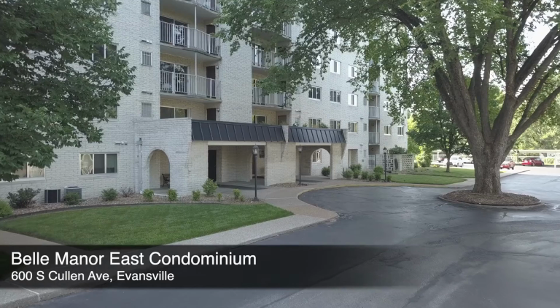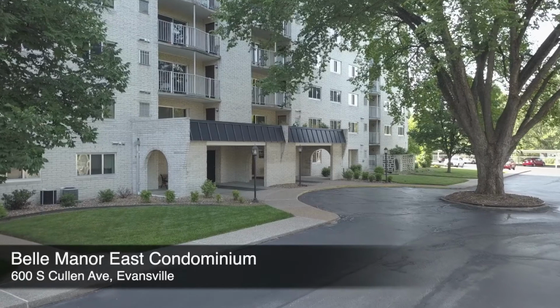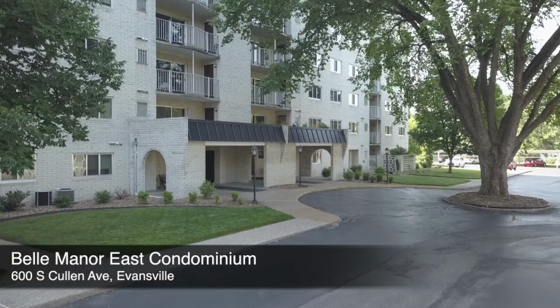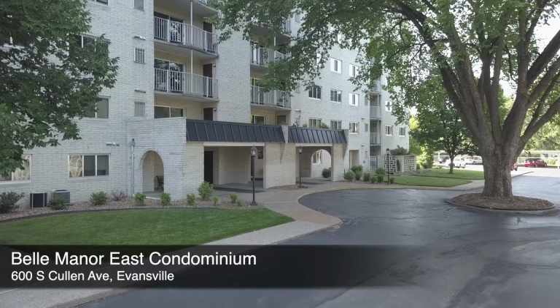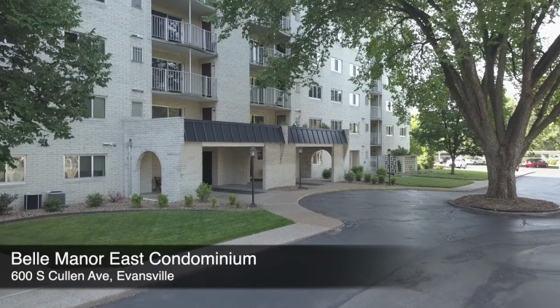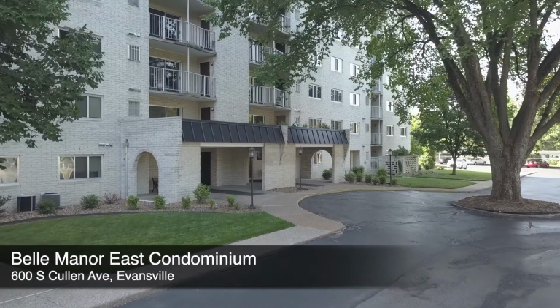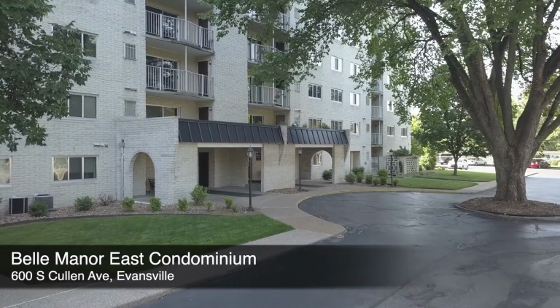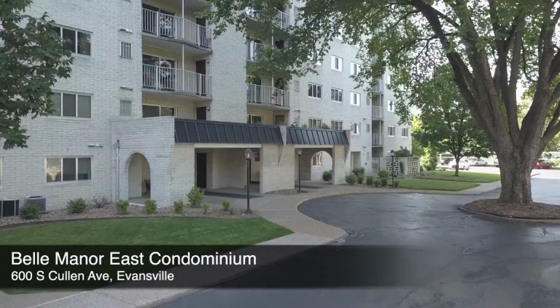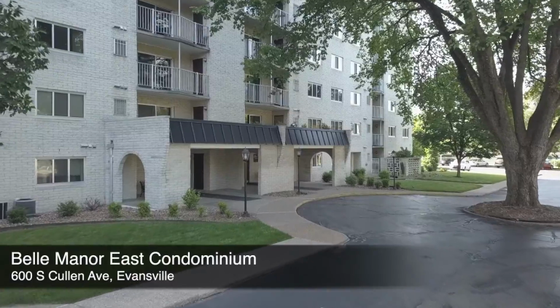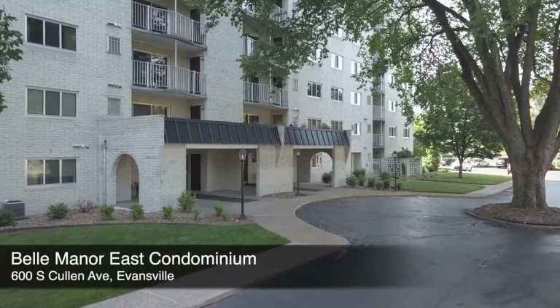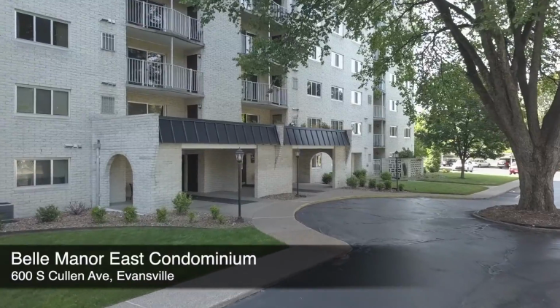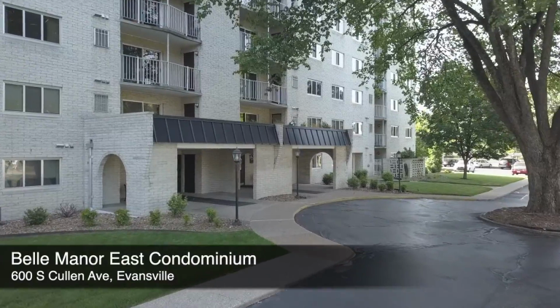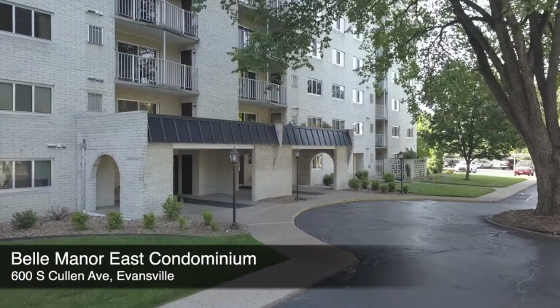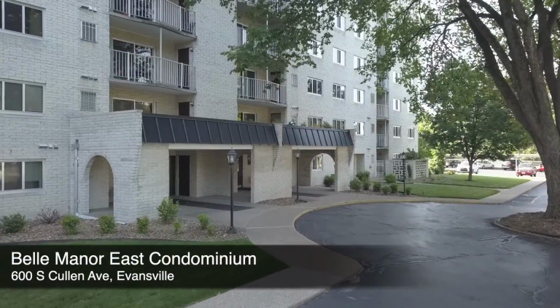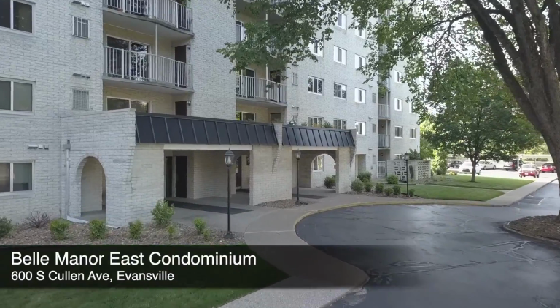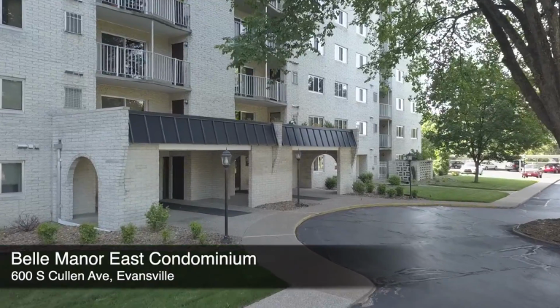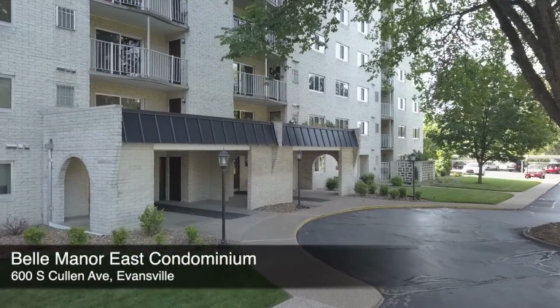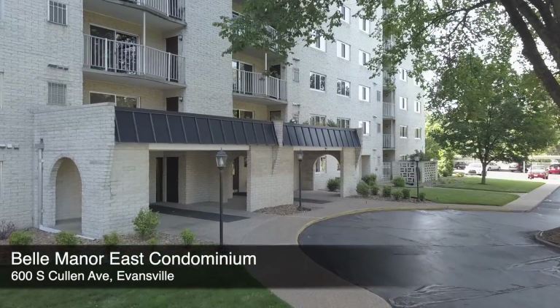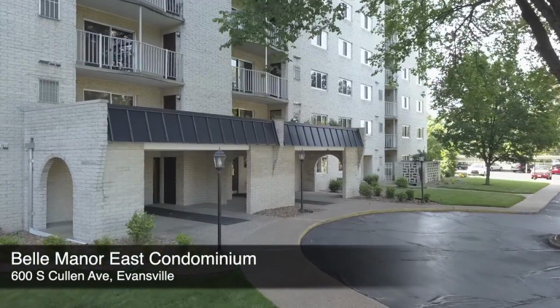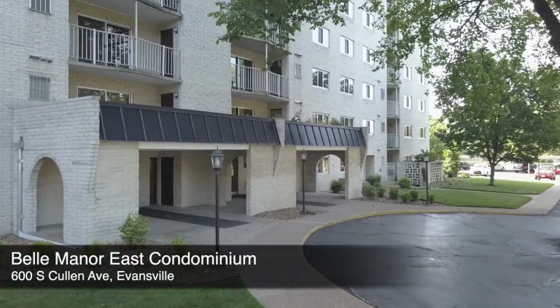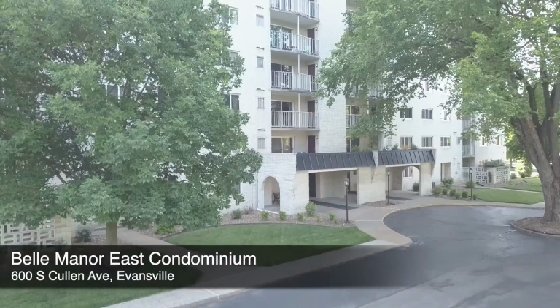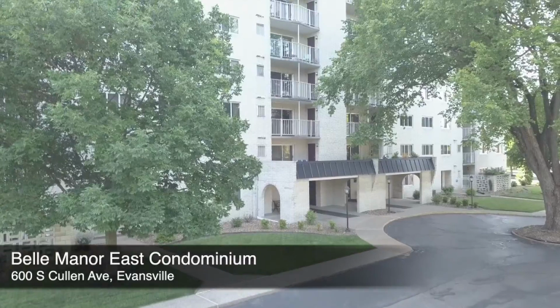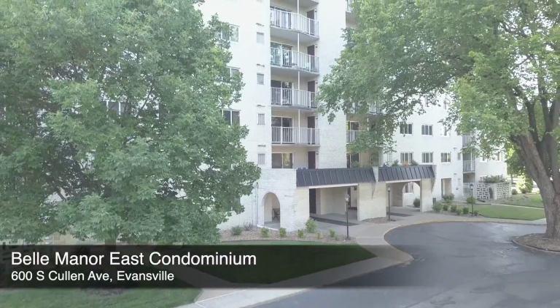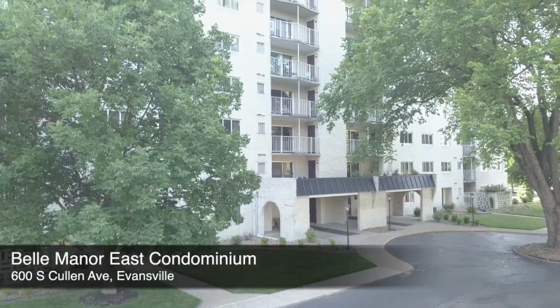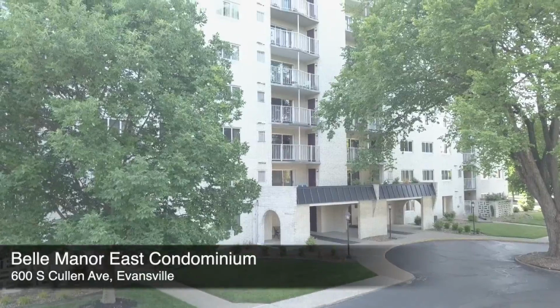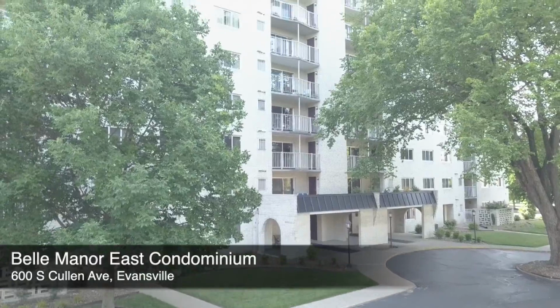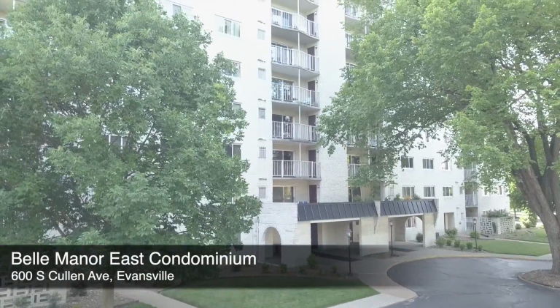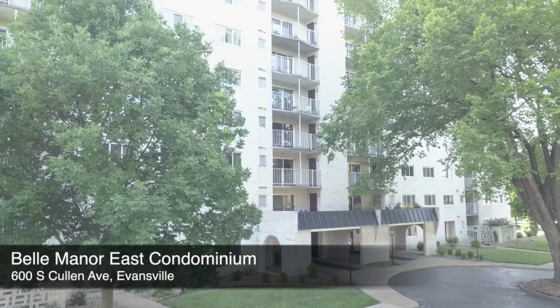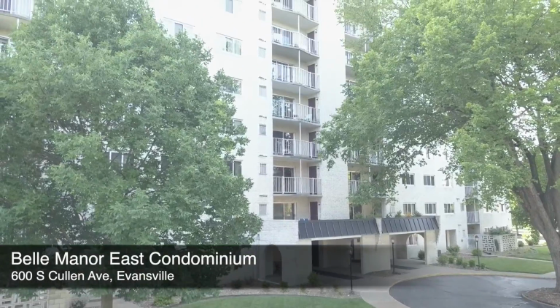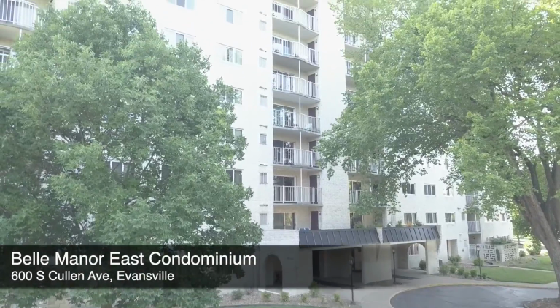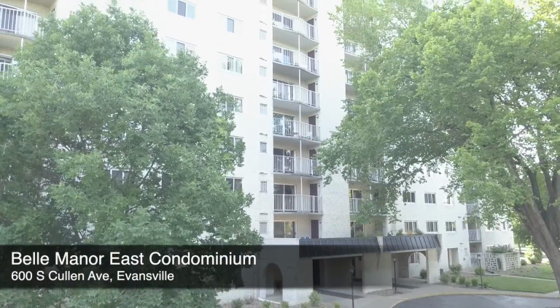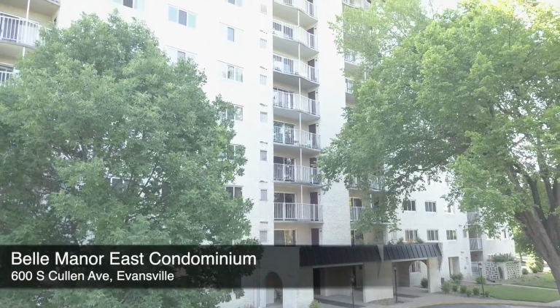When it's time to say no to yard work, it might be time to say yes to Bell Manor East Condominiums. Bell Manor is convenient to shopping, entertainment, health care, and more.